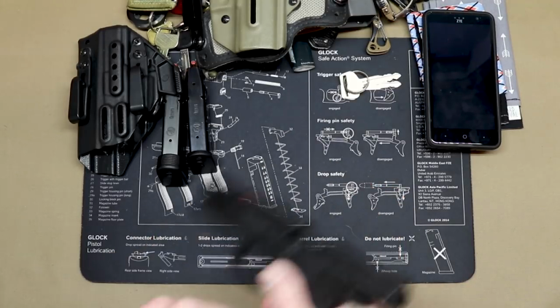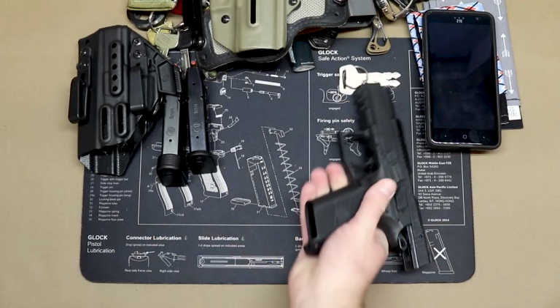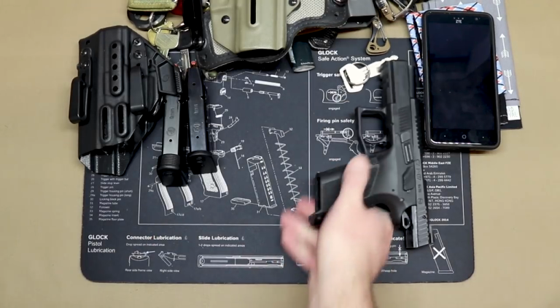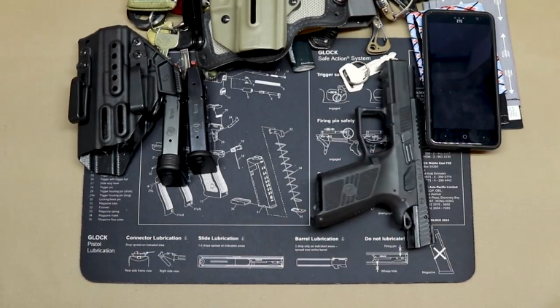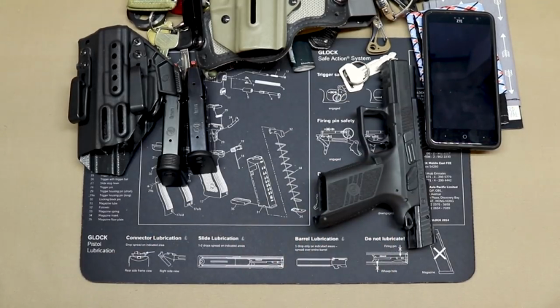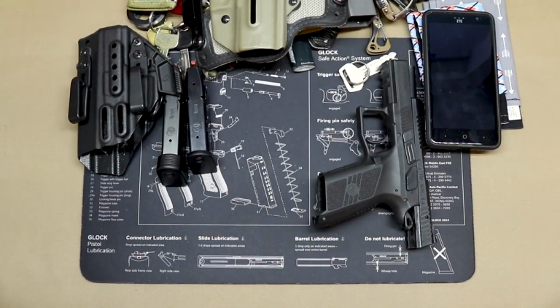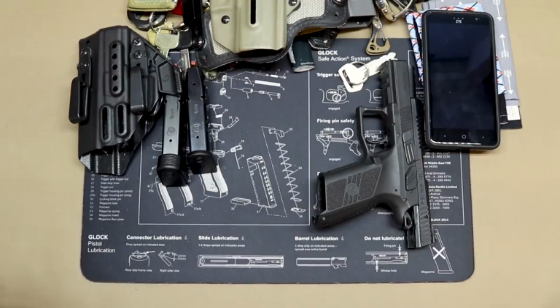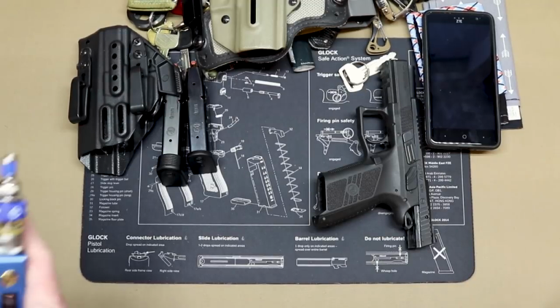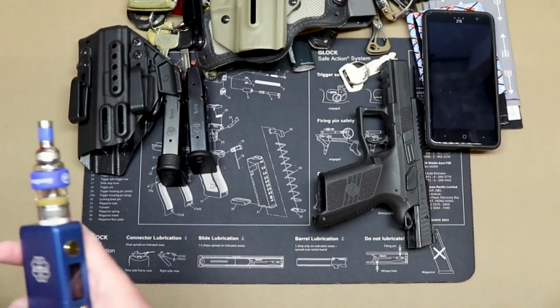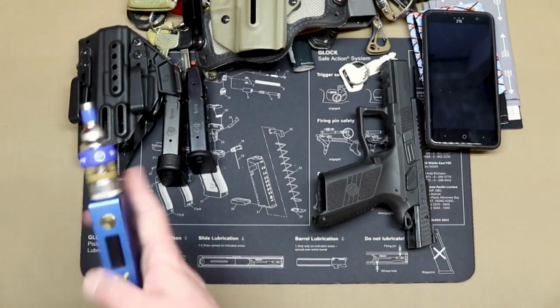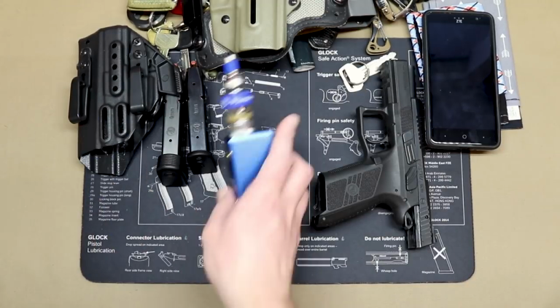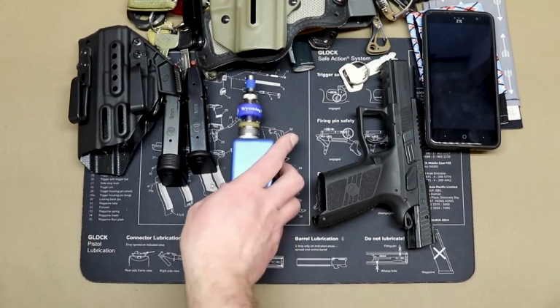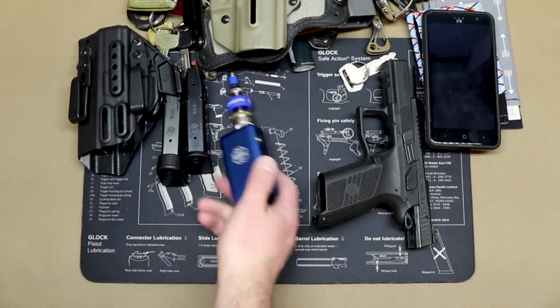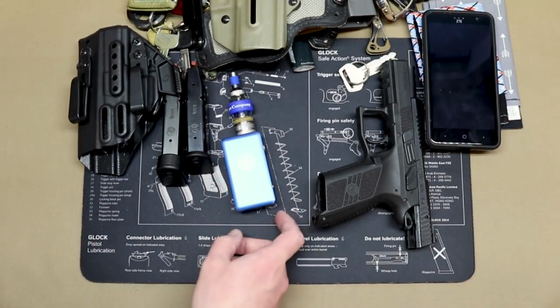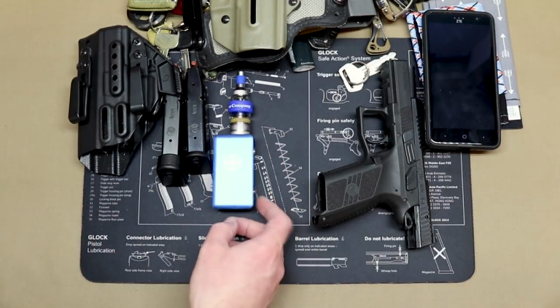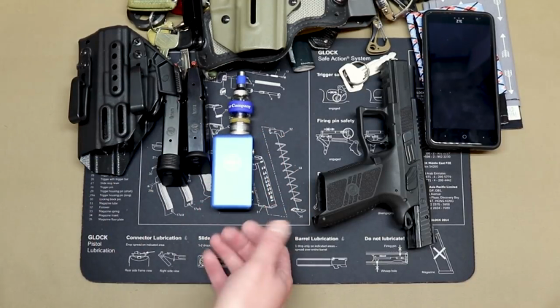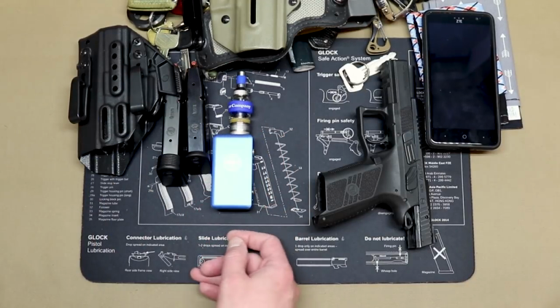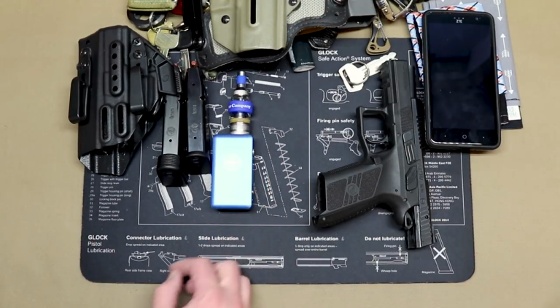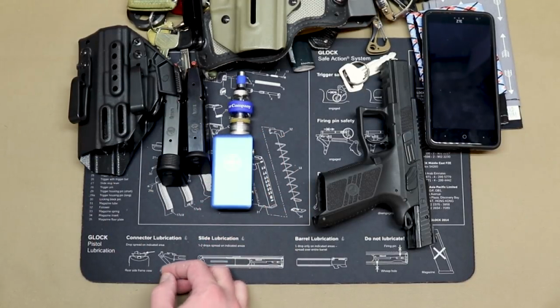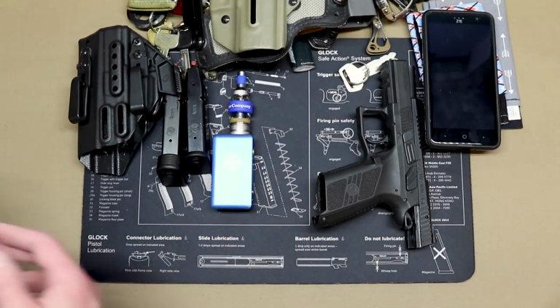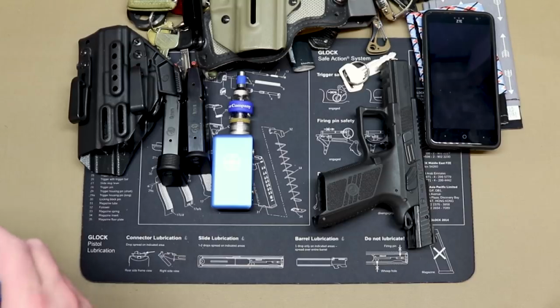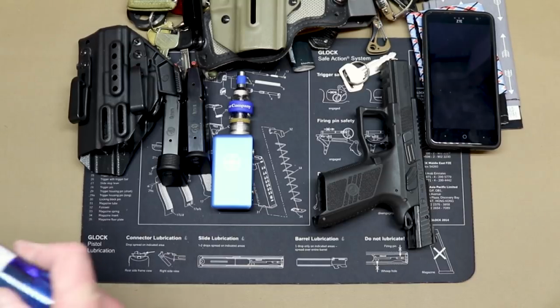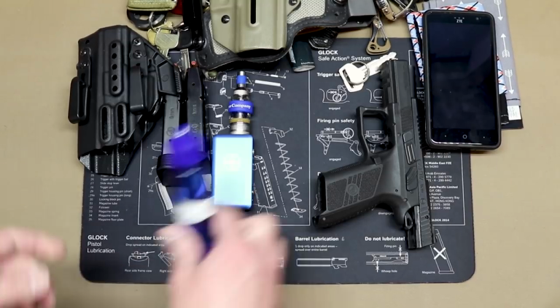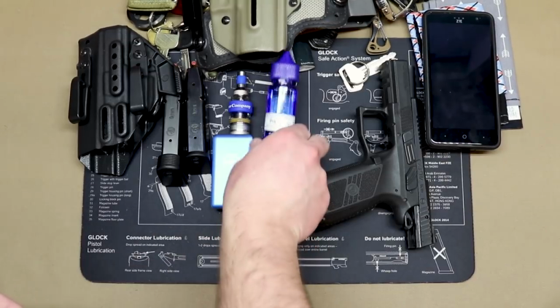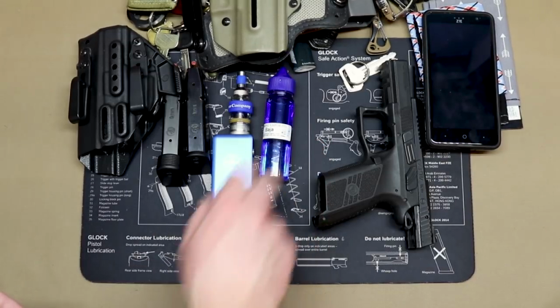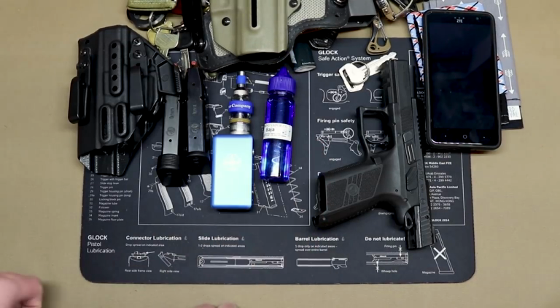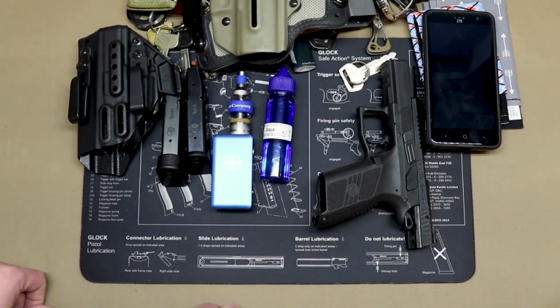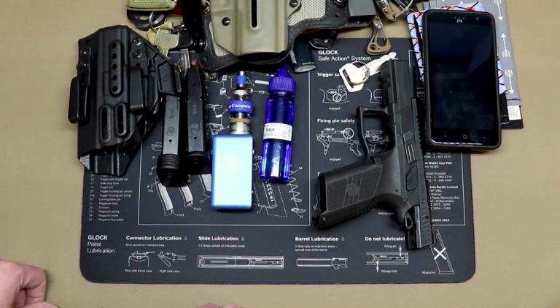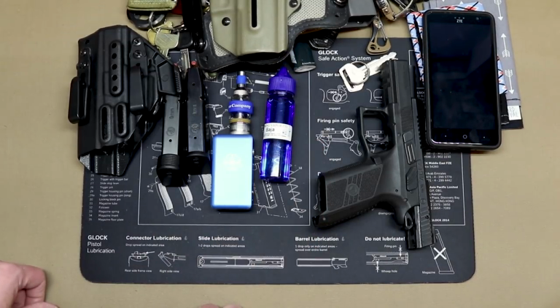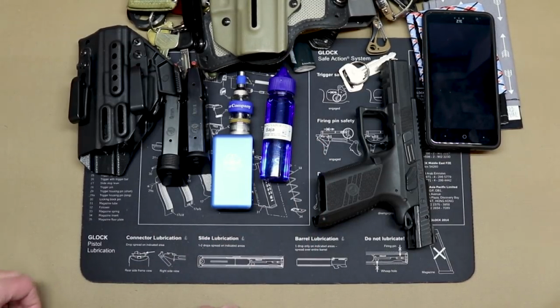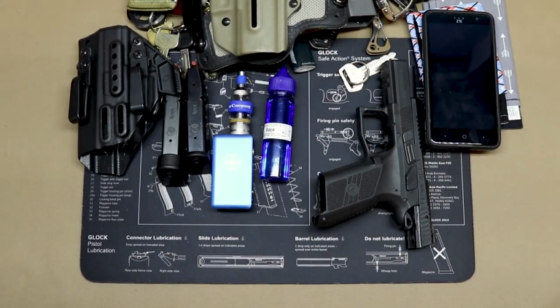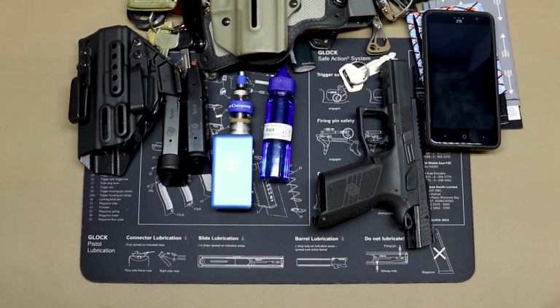Moving on to the final bits for 2018's EDC. I've got my dot mod — I'm still vaping, it's what I do. And a bottle of Wyoming Vapor Company e-liquid.